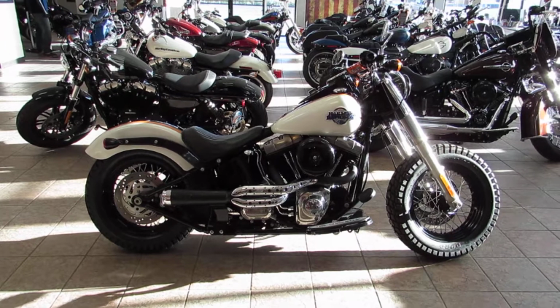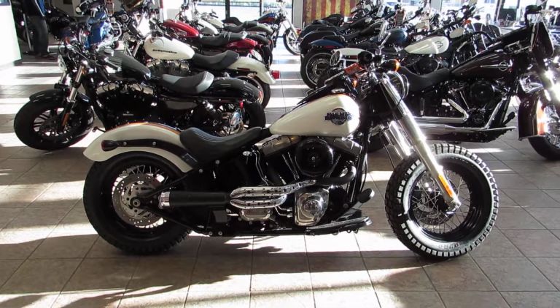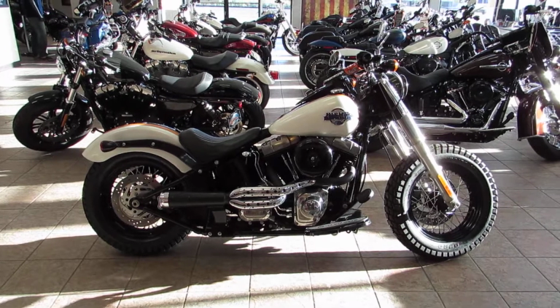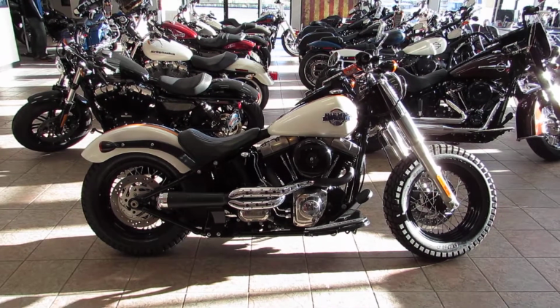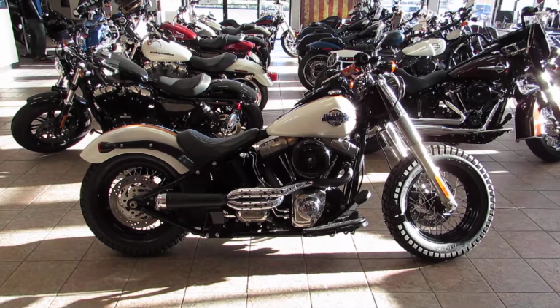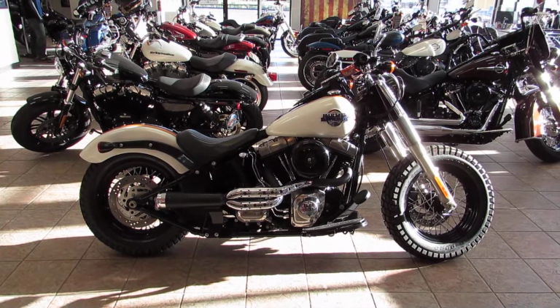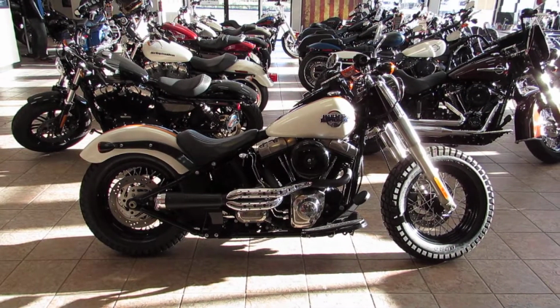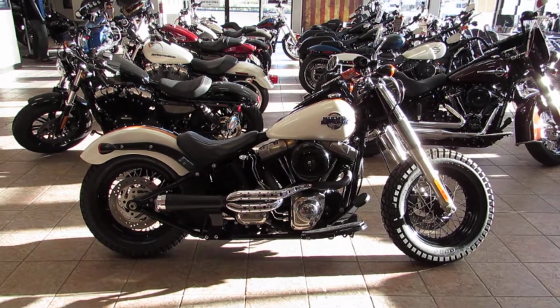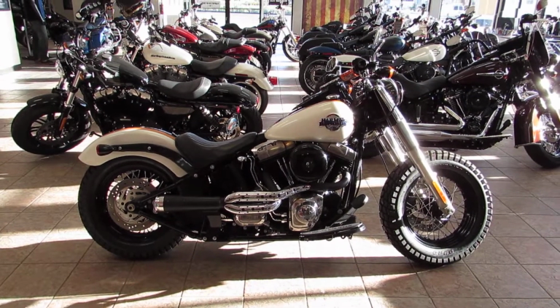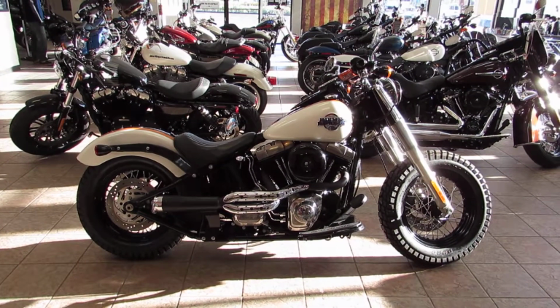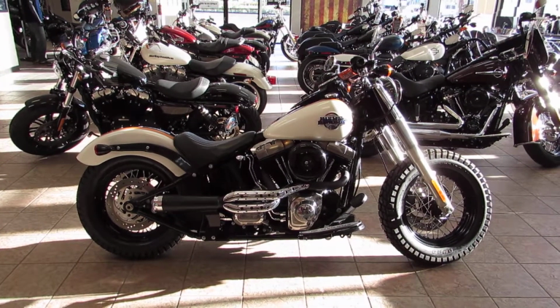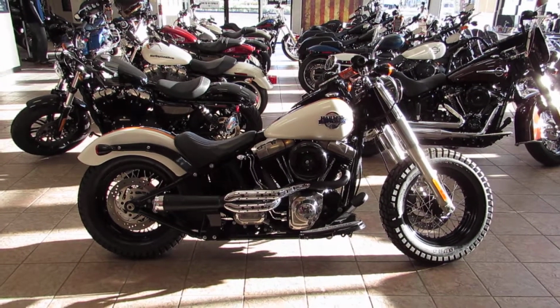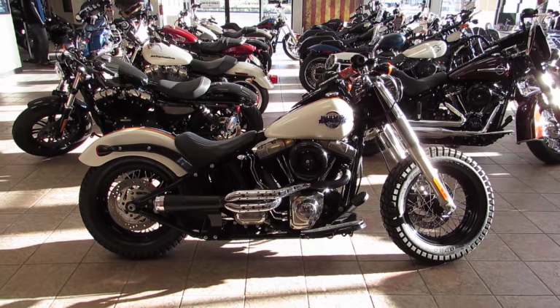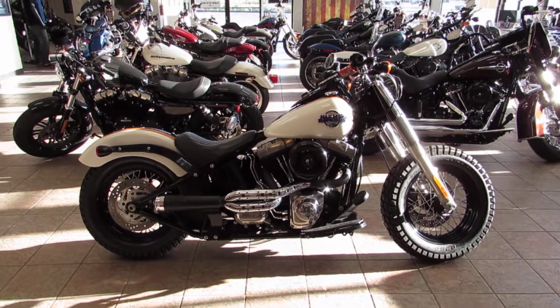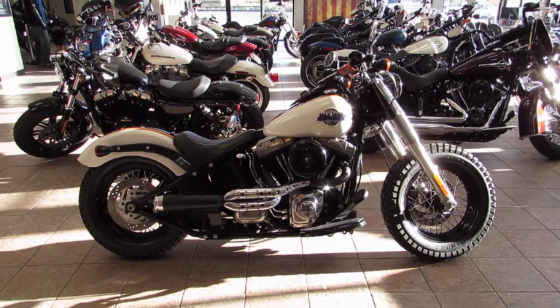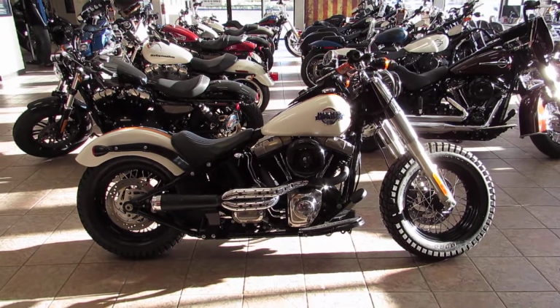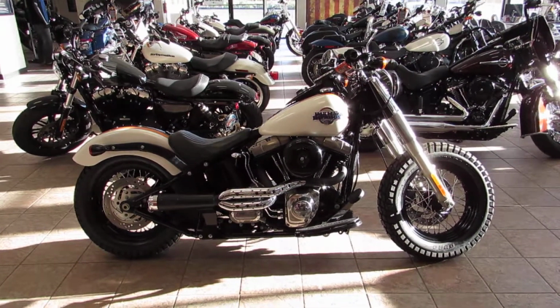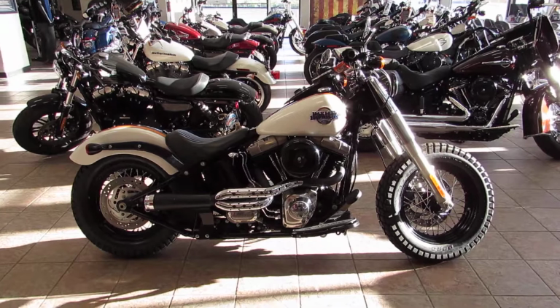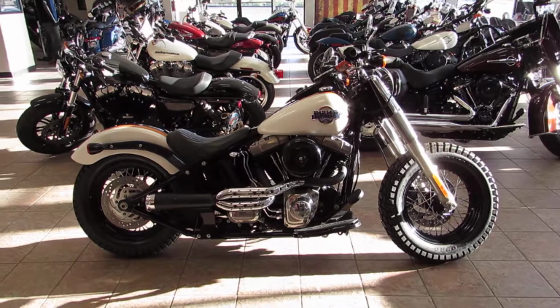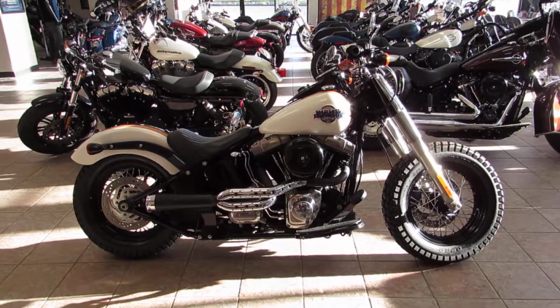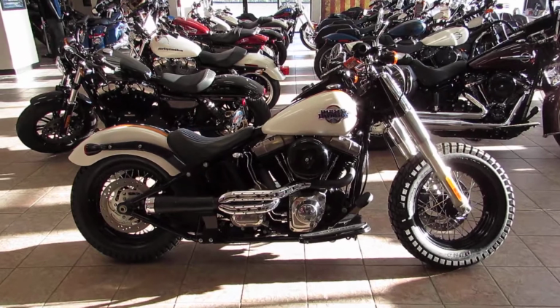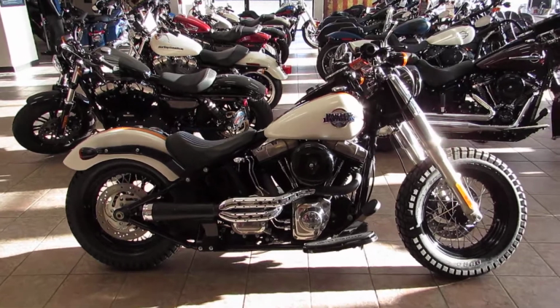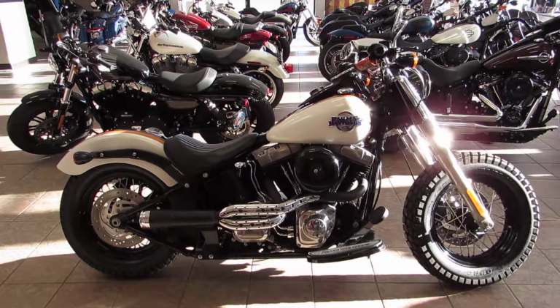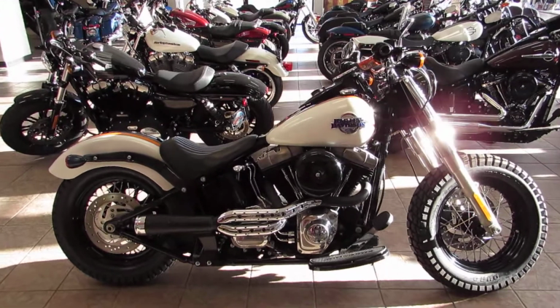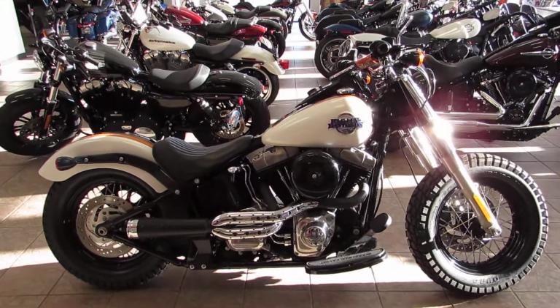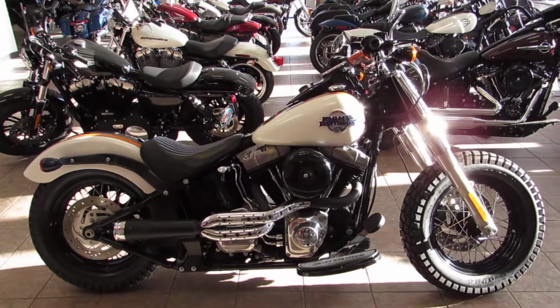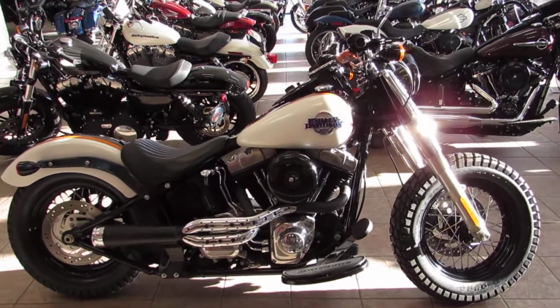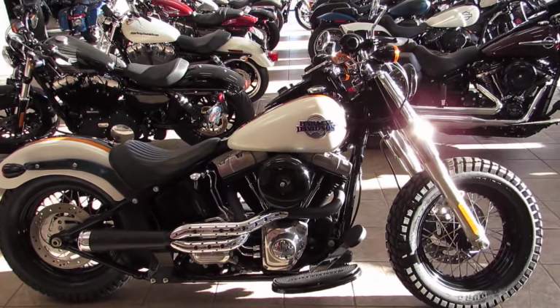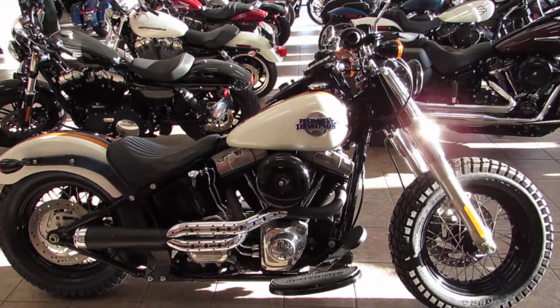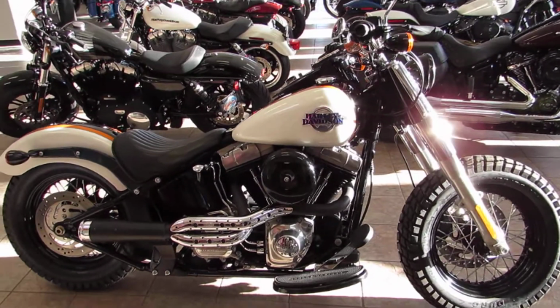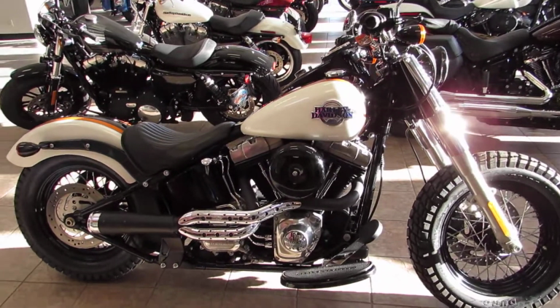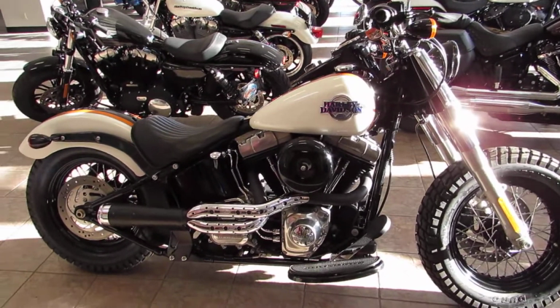What's happening guys and gals? Chris here with West Coast Harley-Davidson. Today we're taking a look at a 2015 Harley-Davidson Softail Slim.